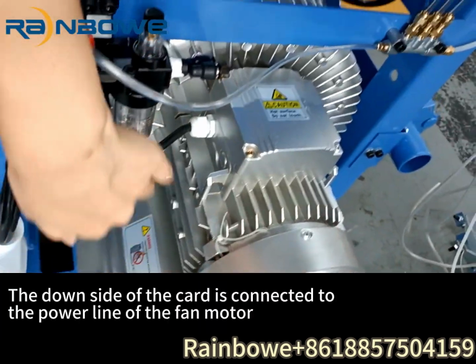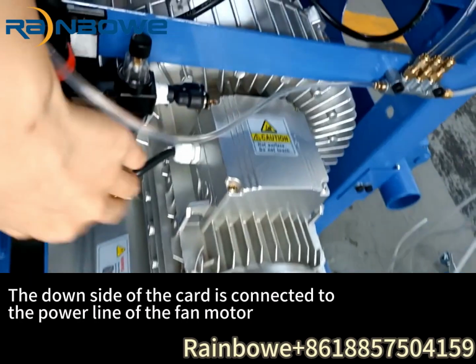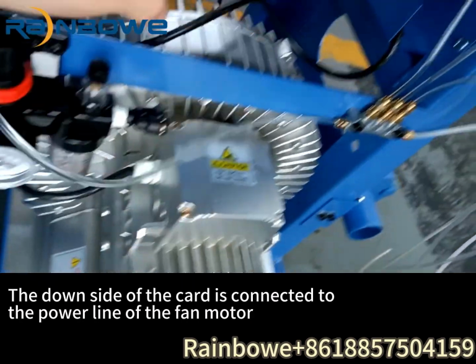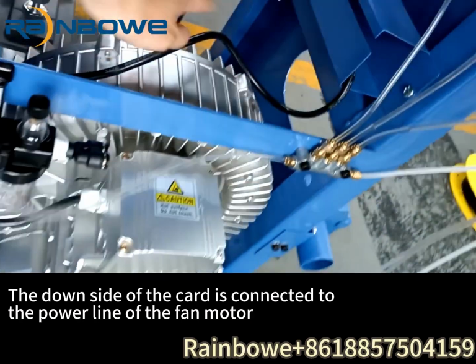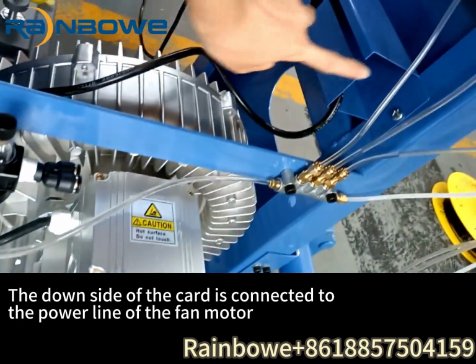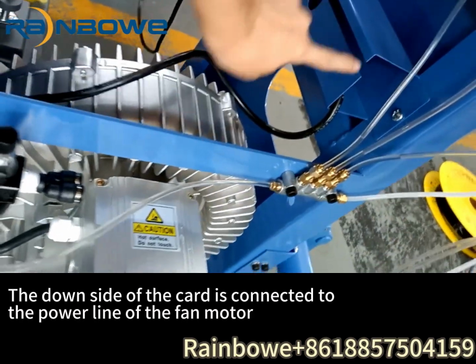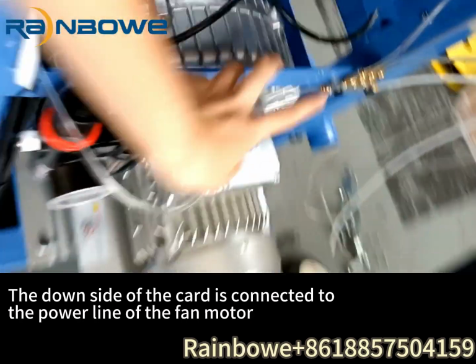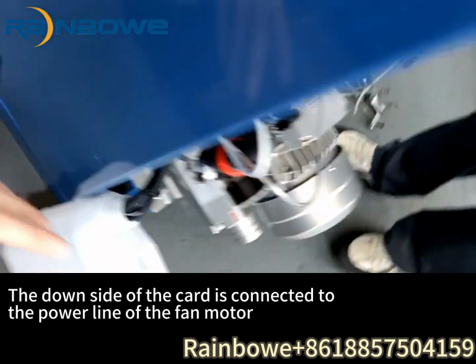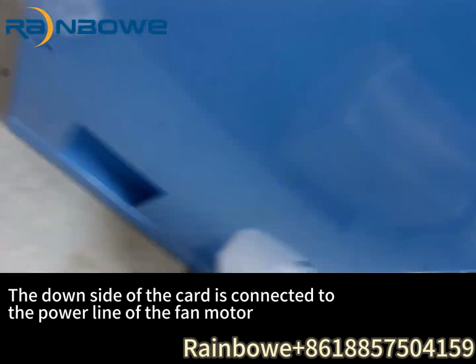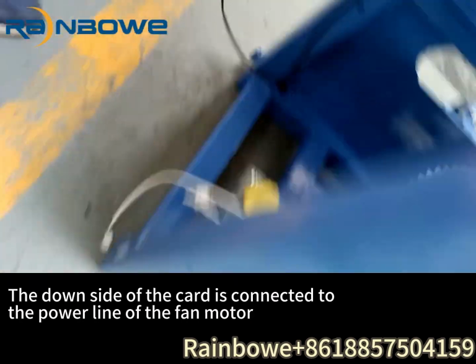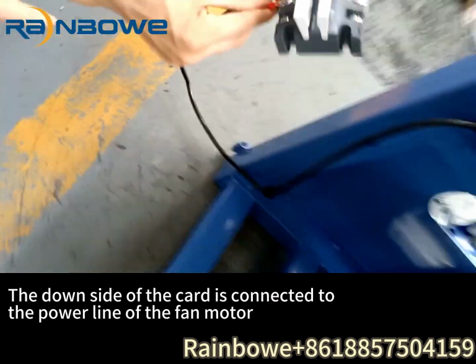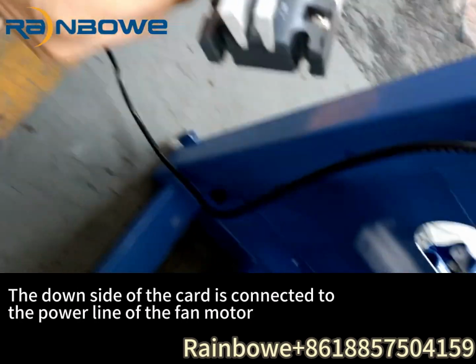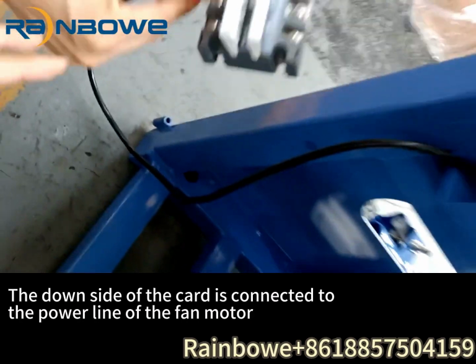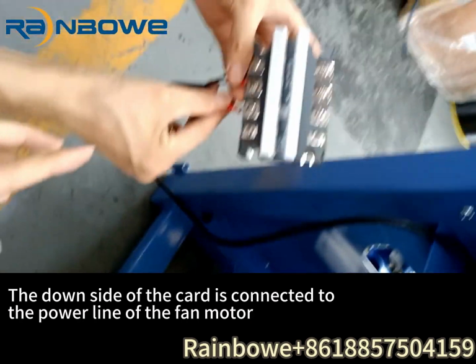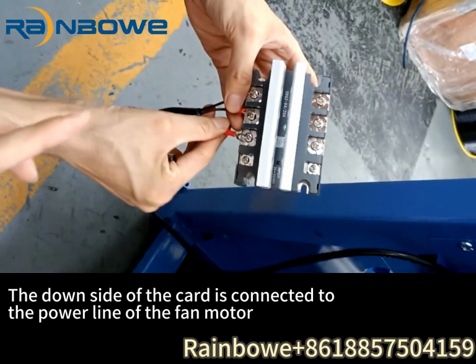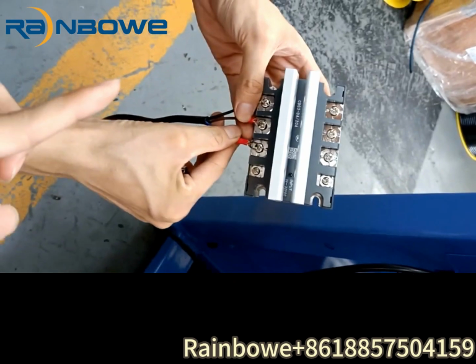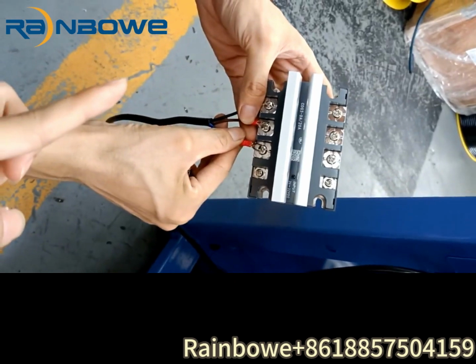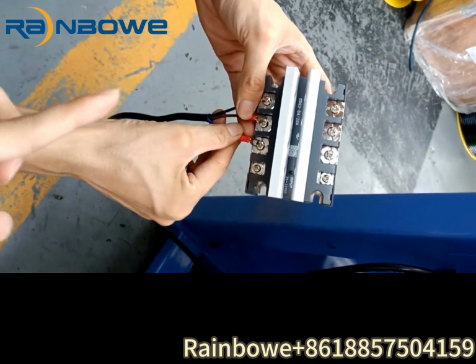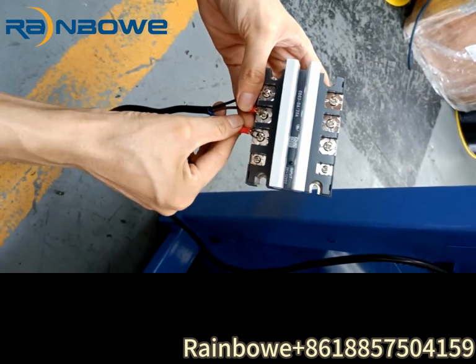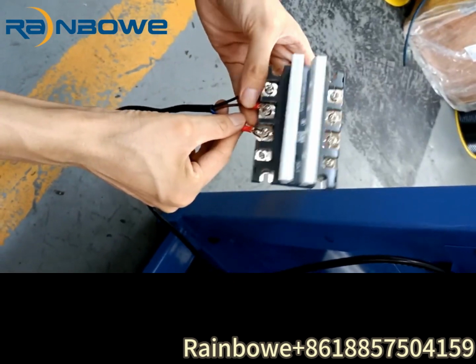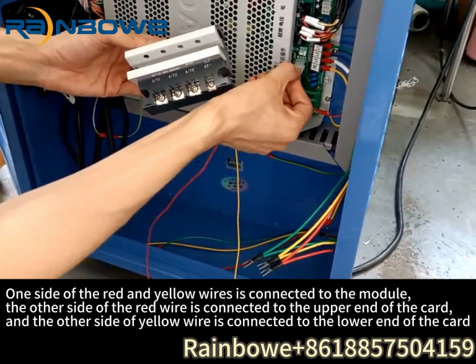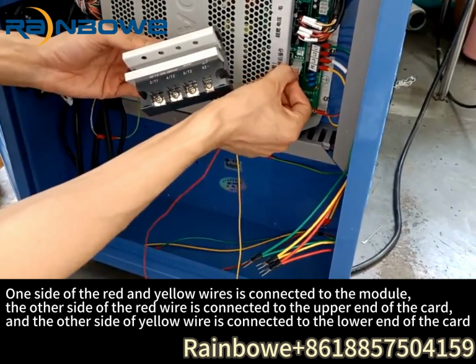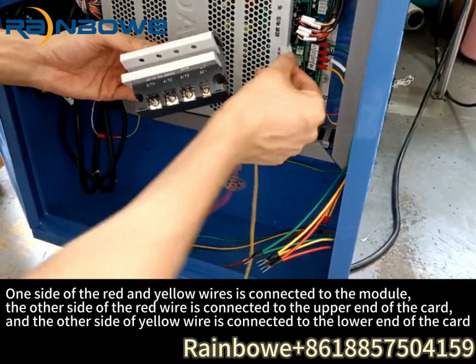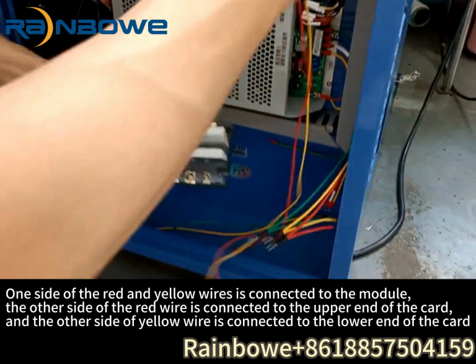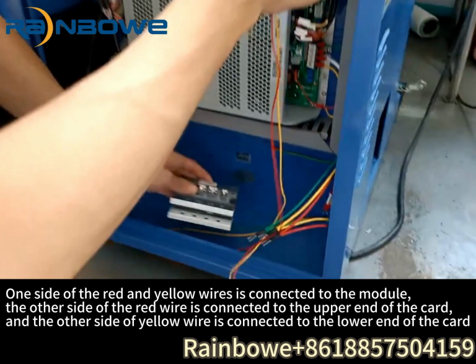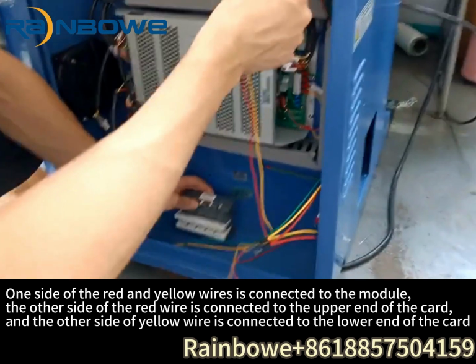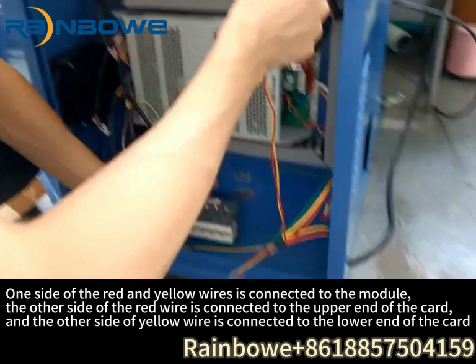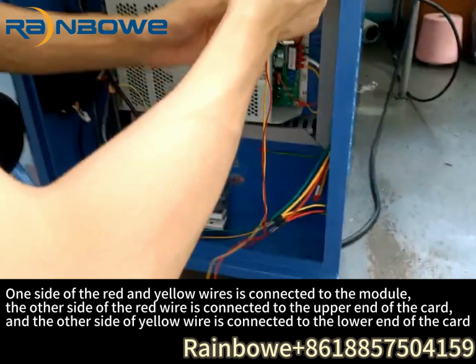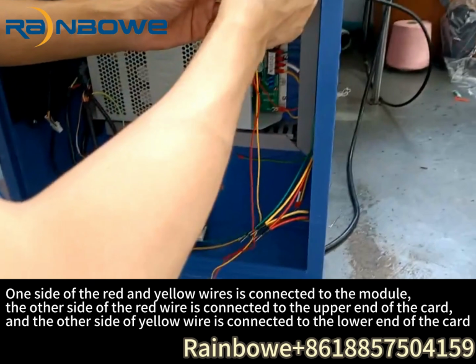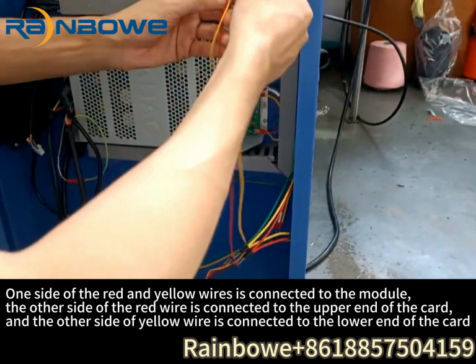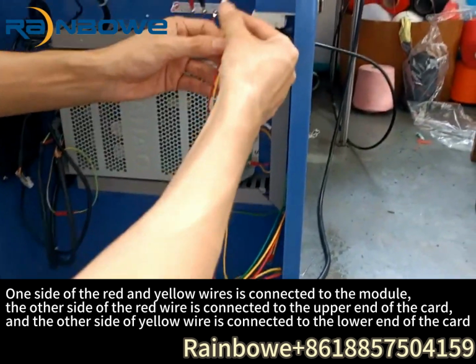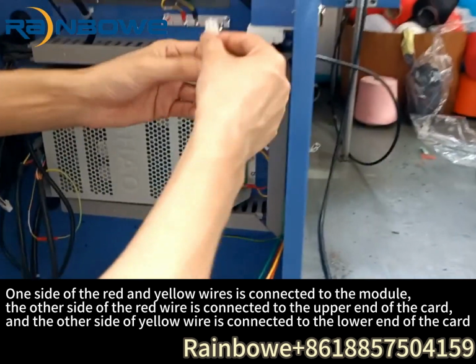The downside of the car is connected to the power line of the fan motor. One side of the red and yellow wires is connected to the module.